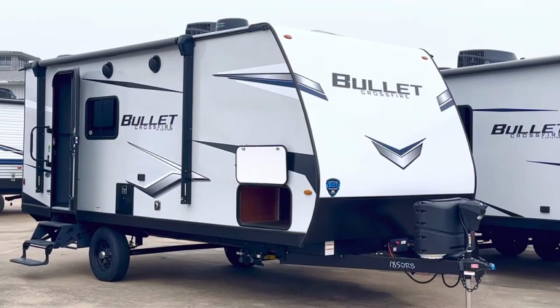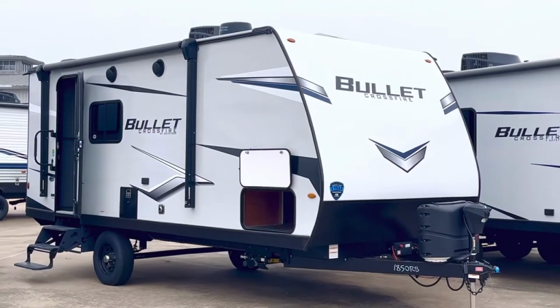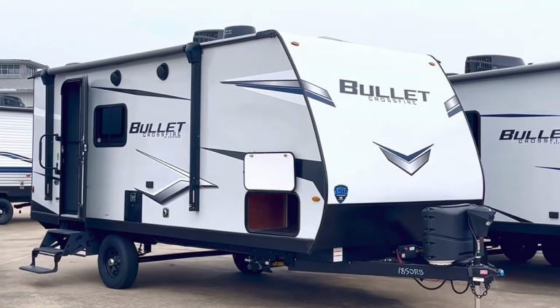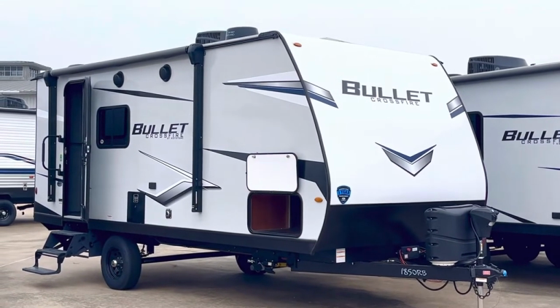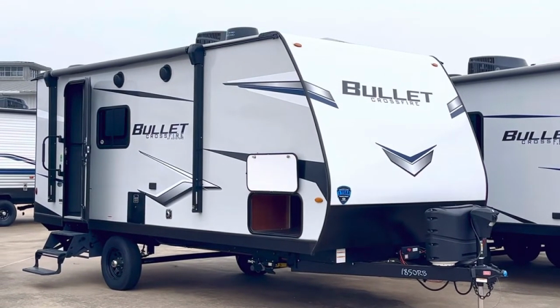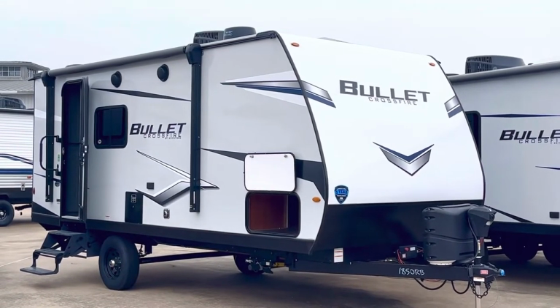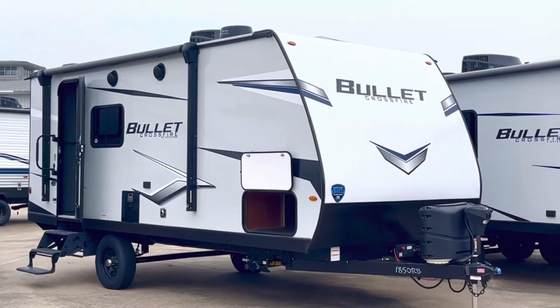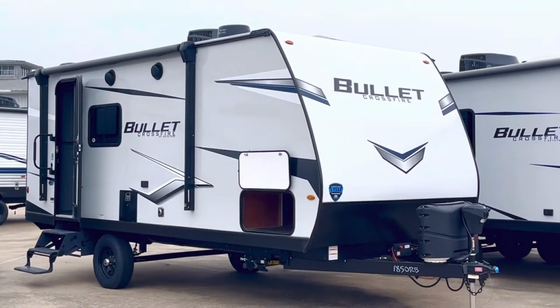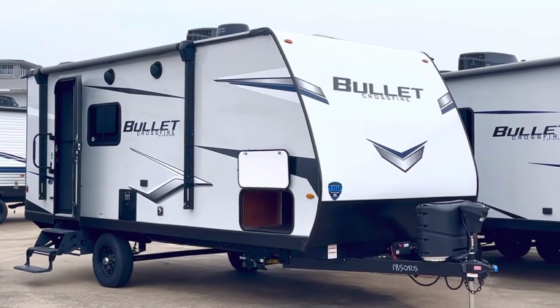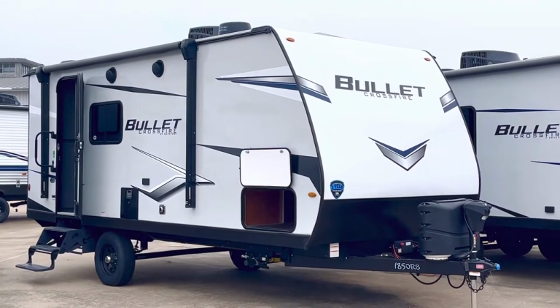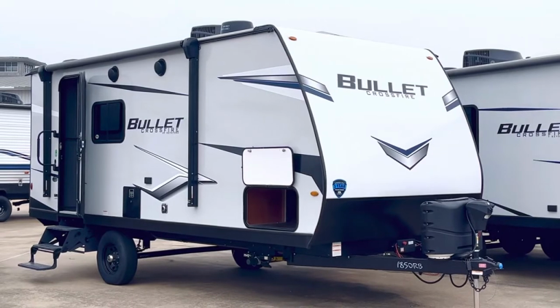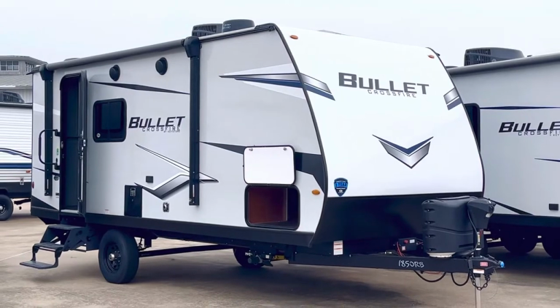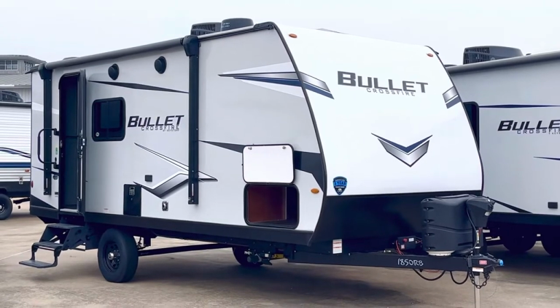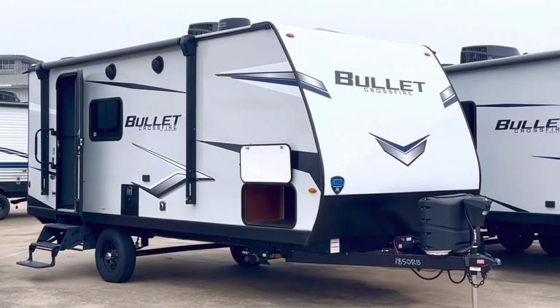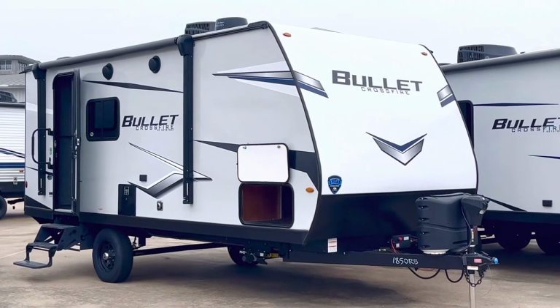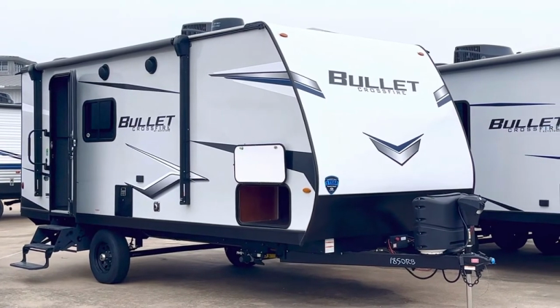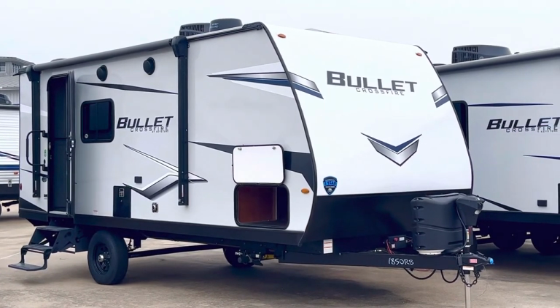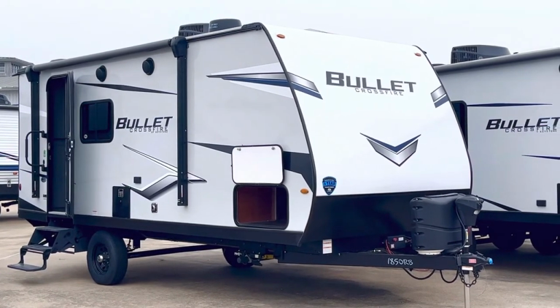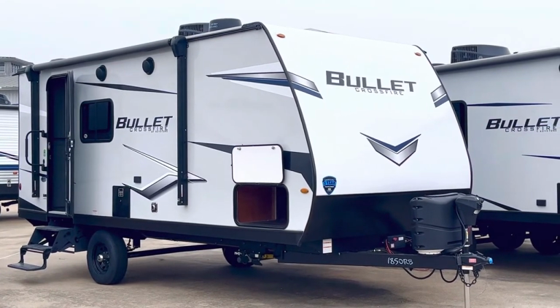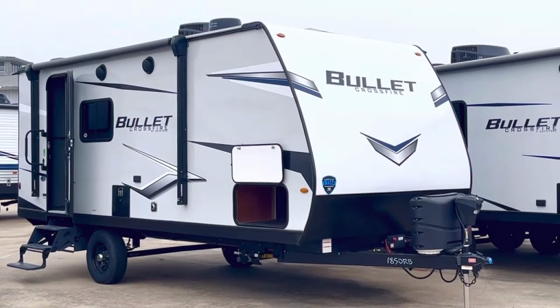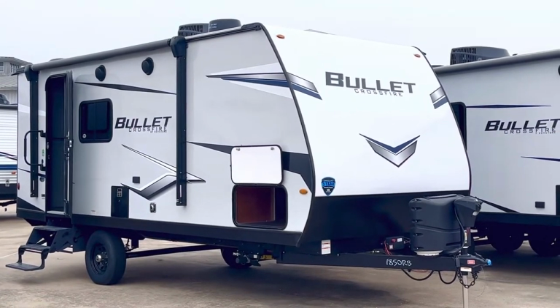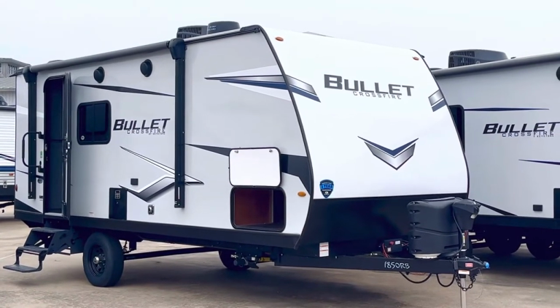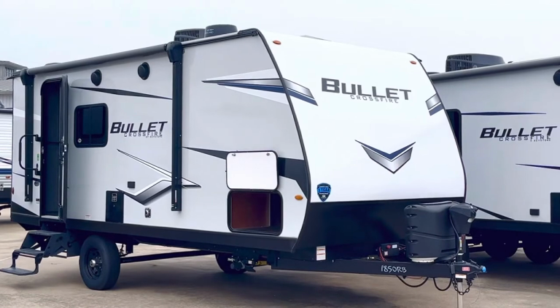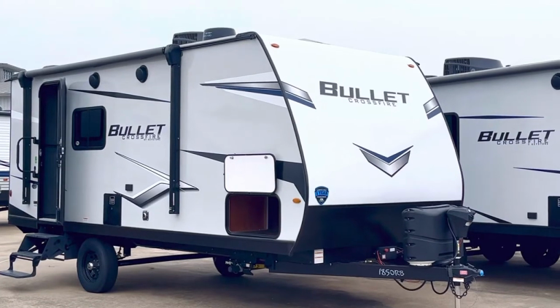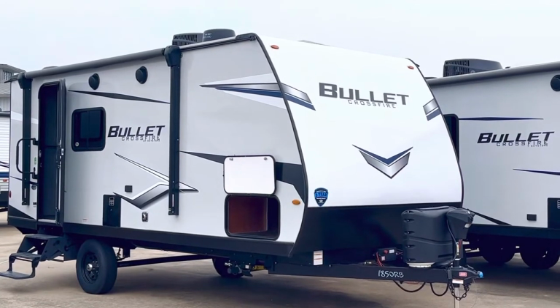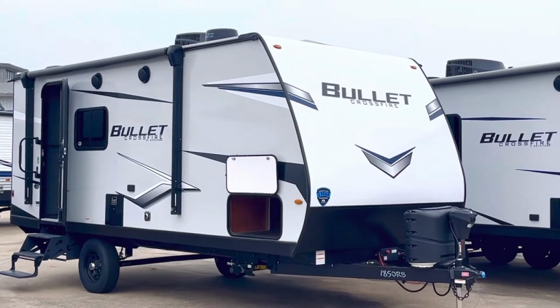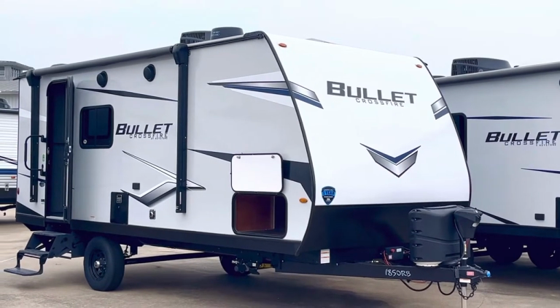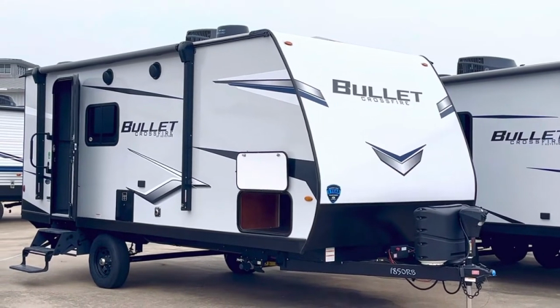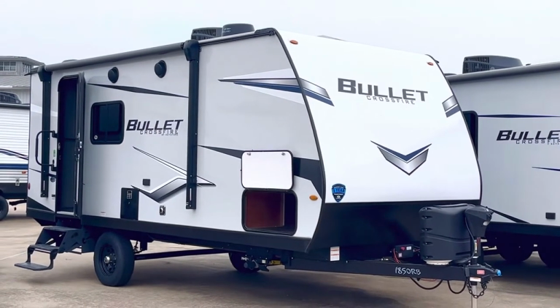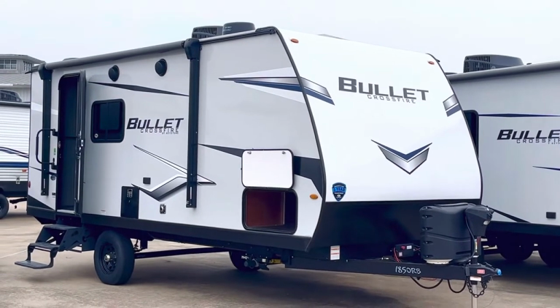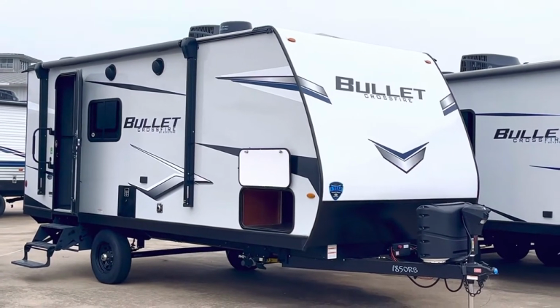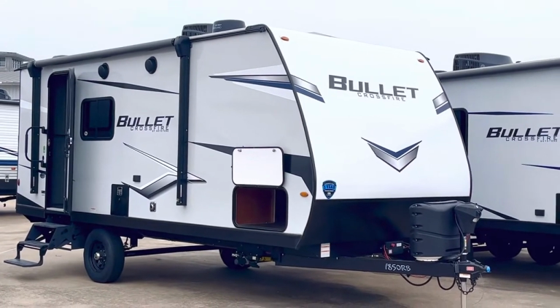Hey, it's Duke here with Duke's RV, and today we're going to take a look at this Bullet Crossfire 1850 RB. RB is rear bath. This one packs a lot of value into a very comfortable package.